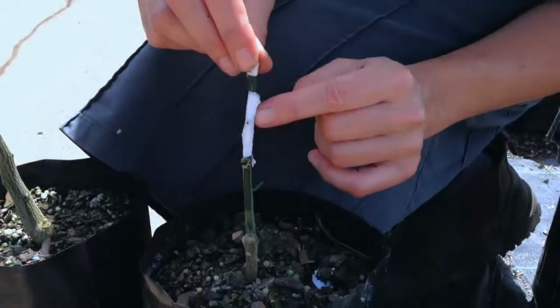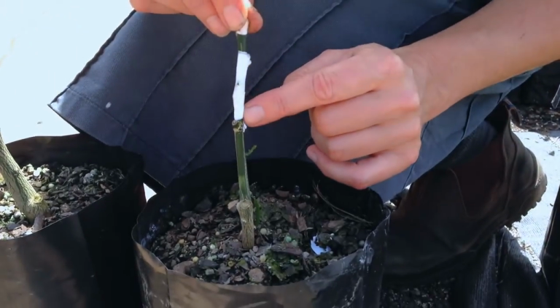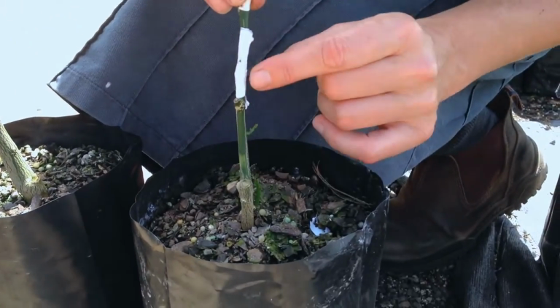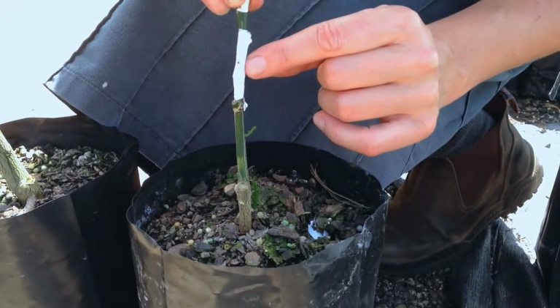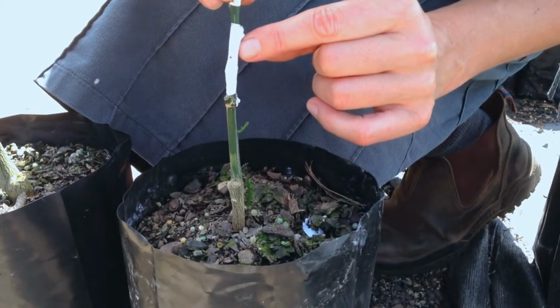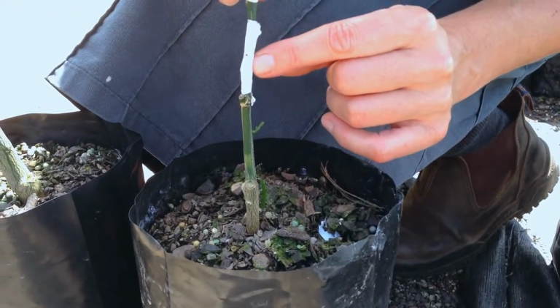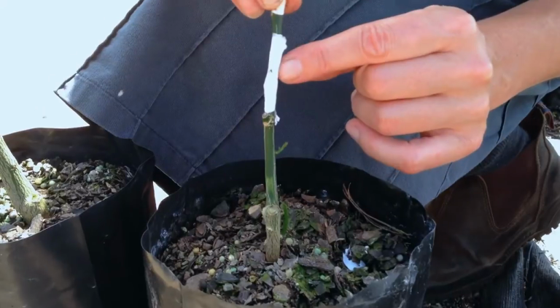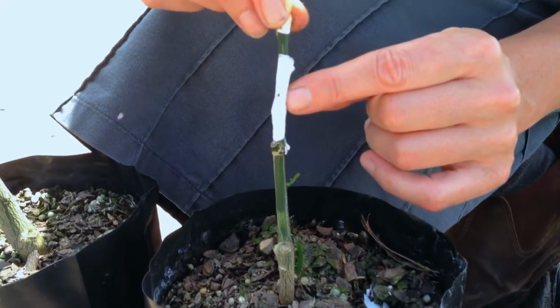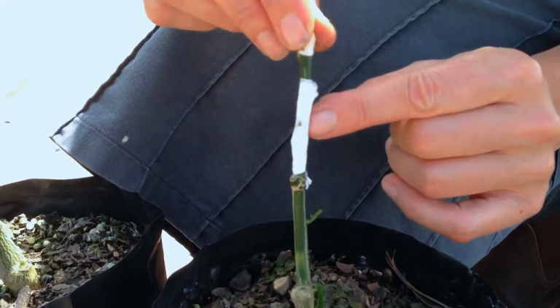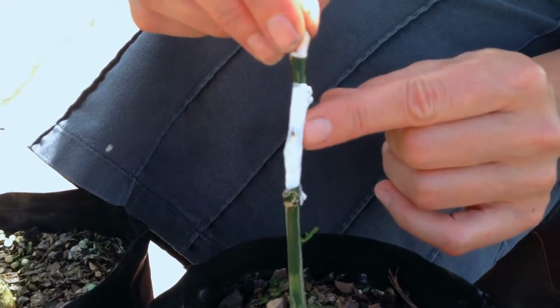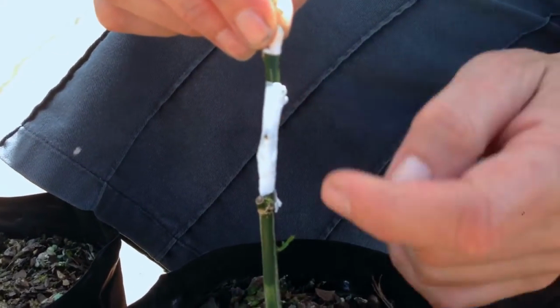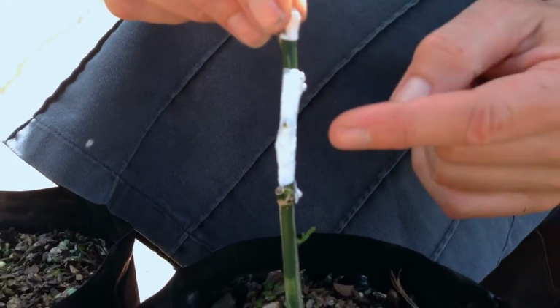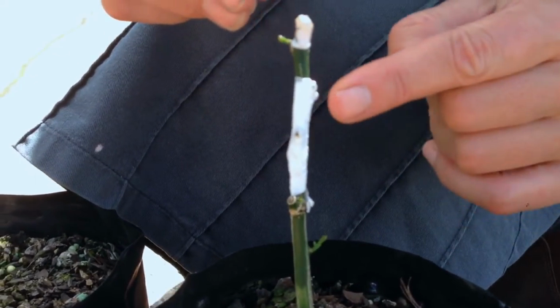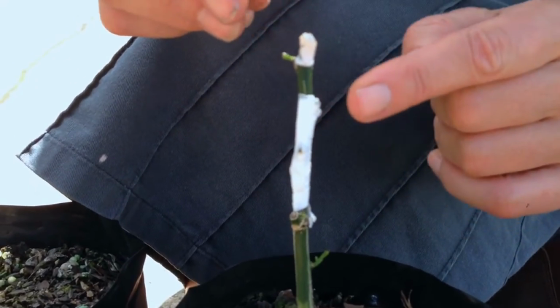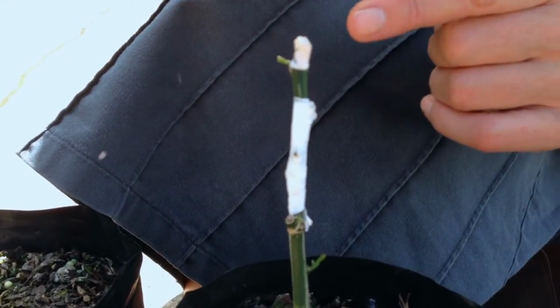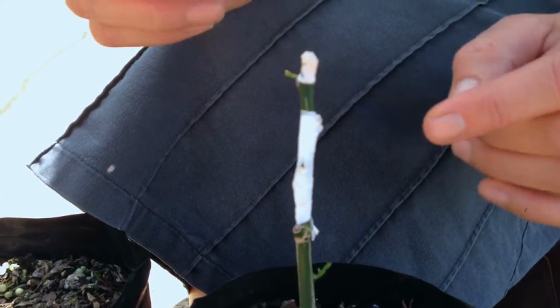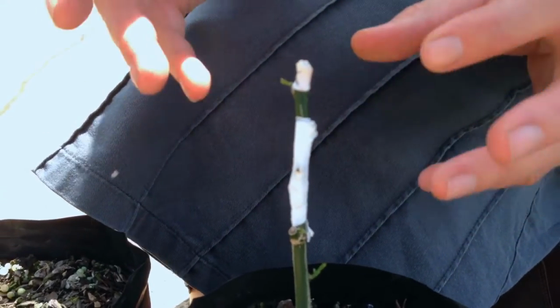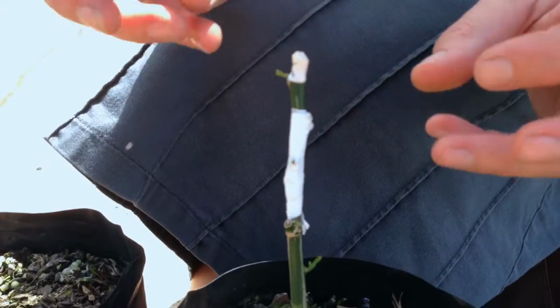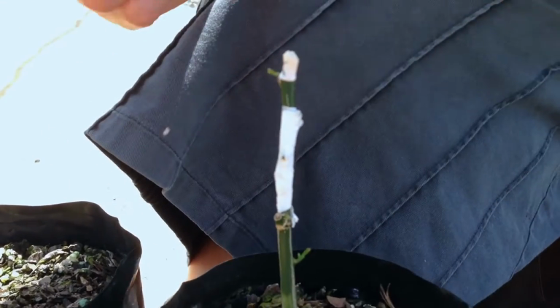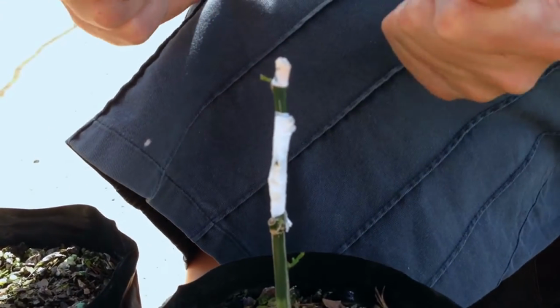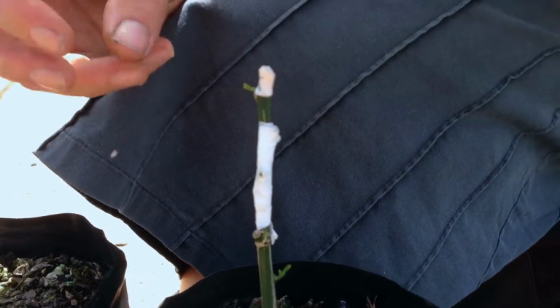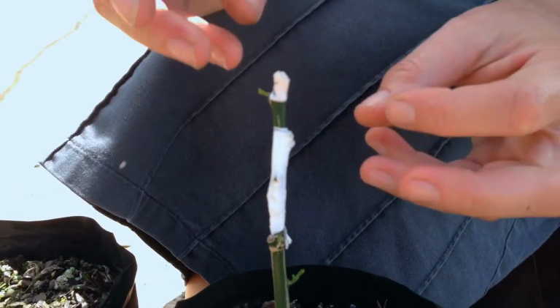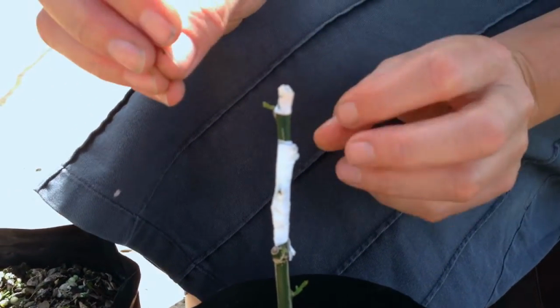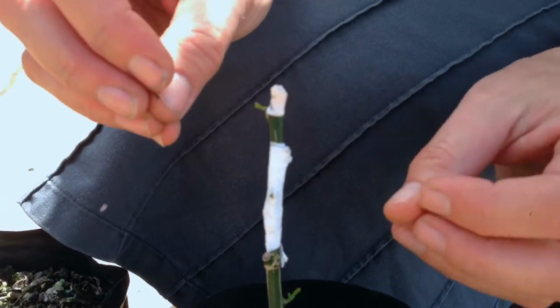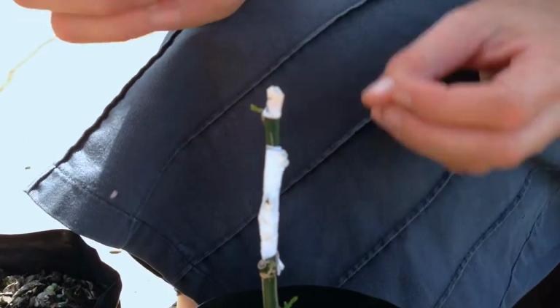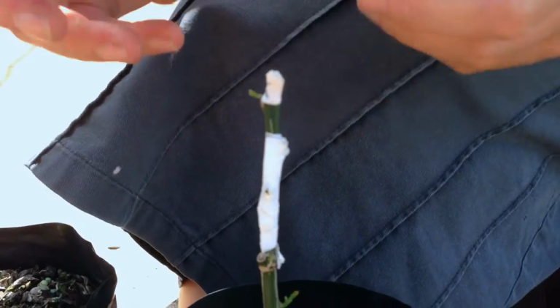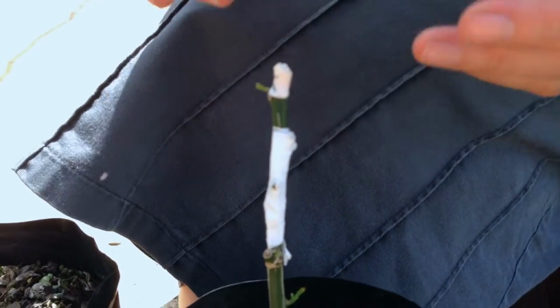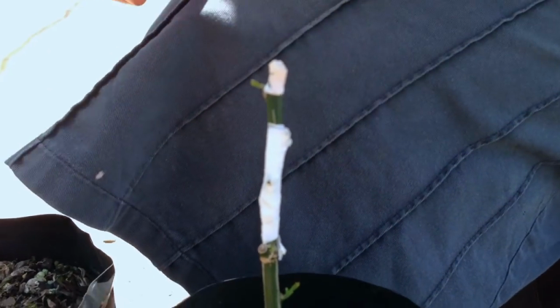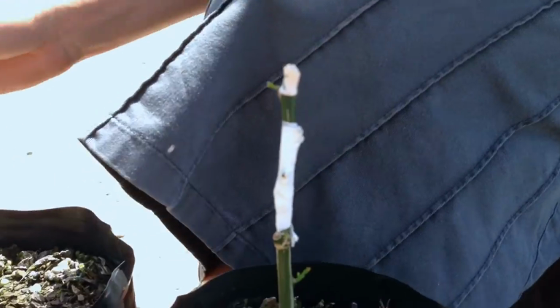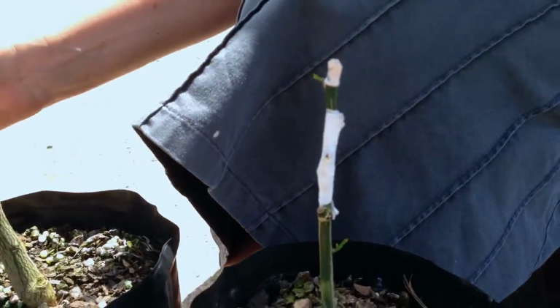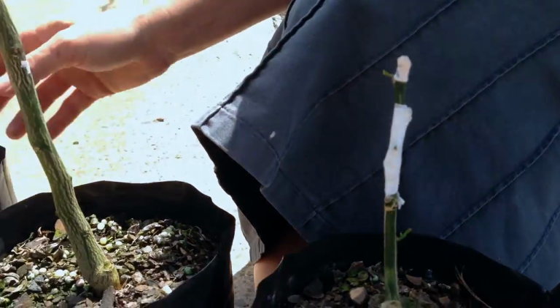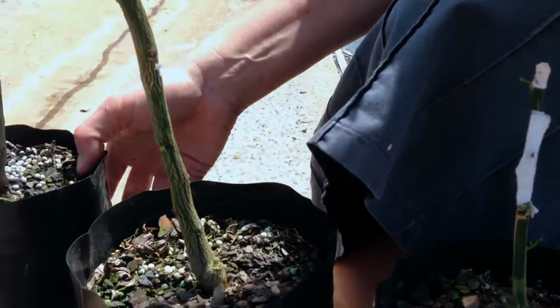If you have a look here on this one, this is where the bud has been inserted onto the rootstock, and then it's wrapped with grafting tape. That protects the bud and holds it on there and keeps the moisture out until it actually attaches itself onto that rootstock.